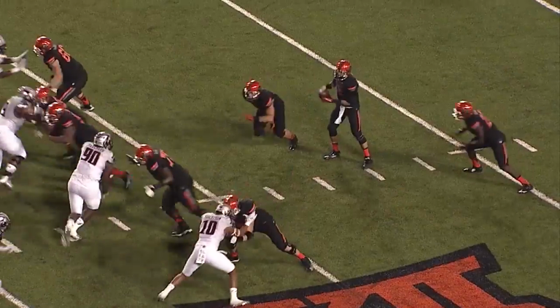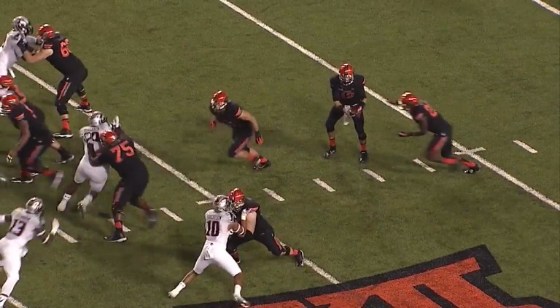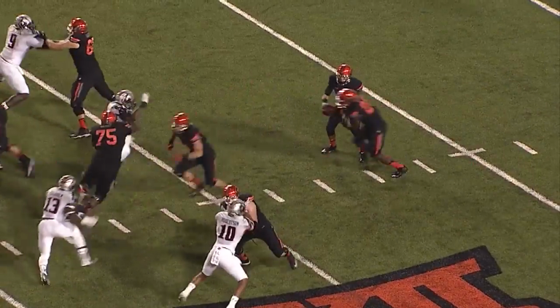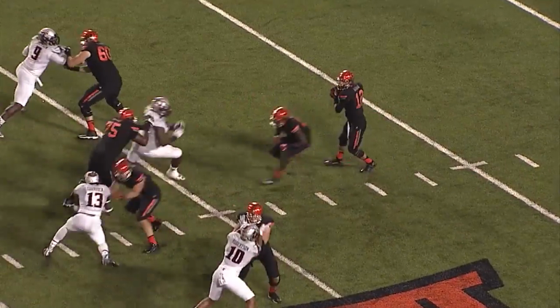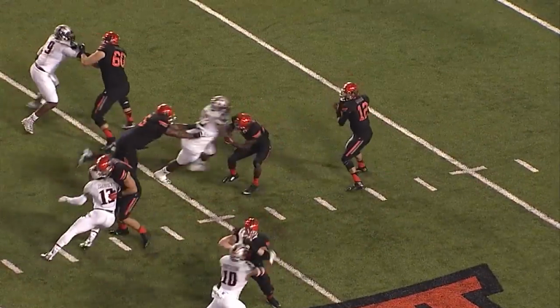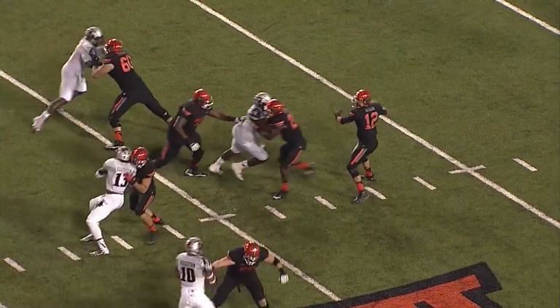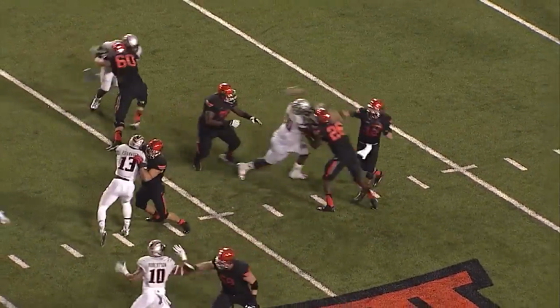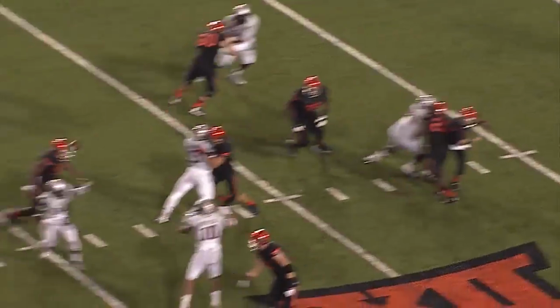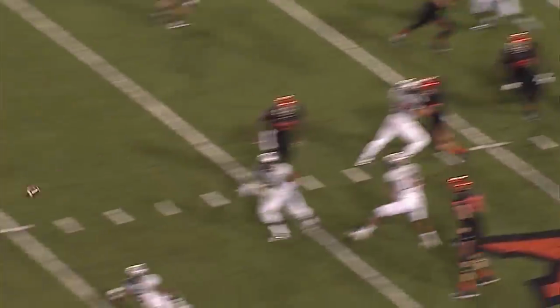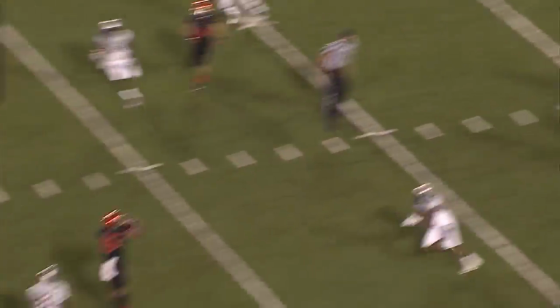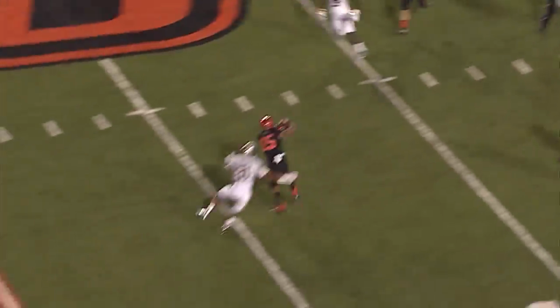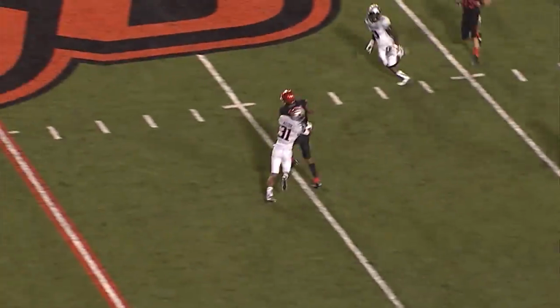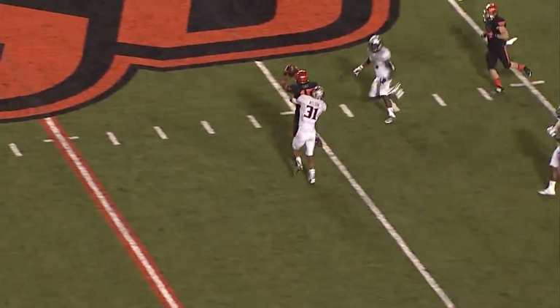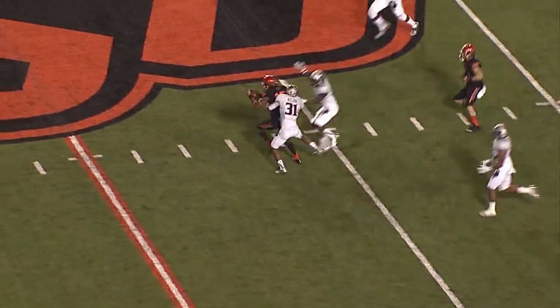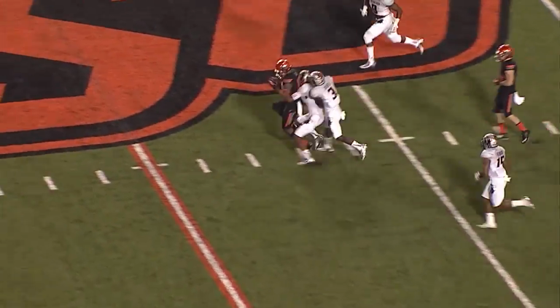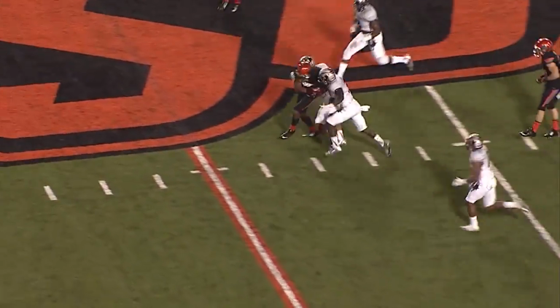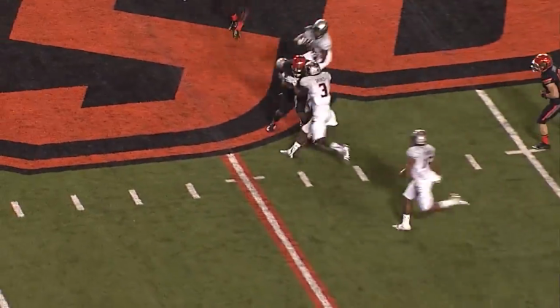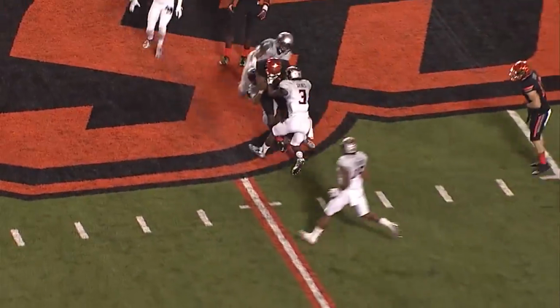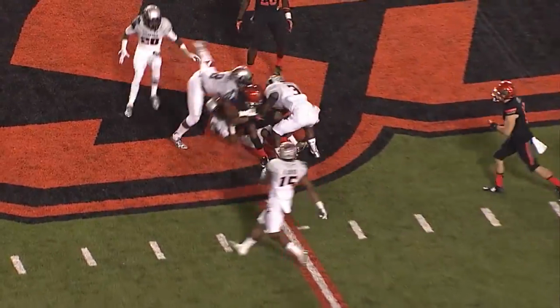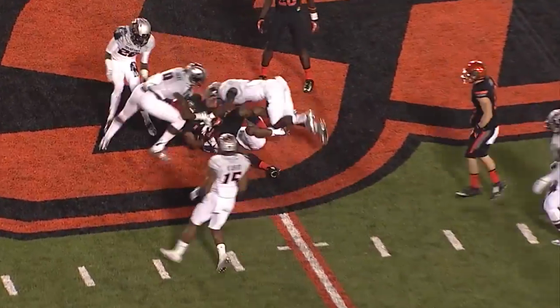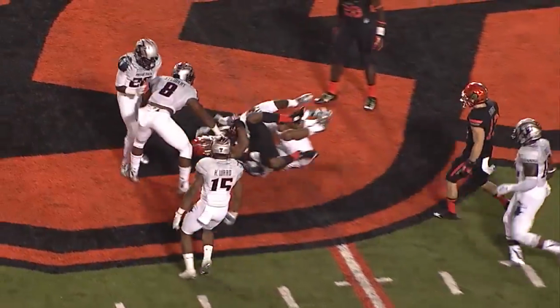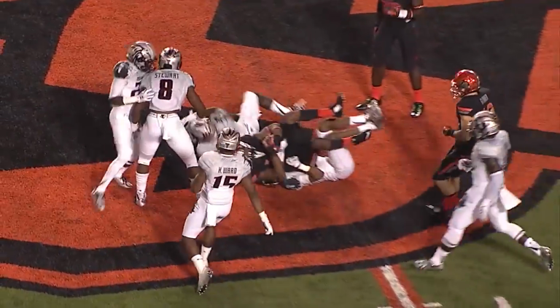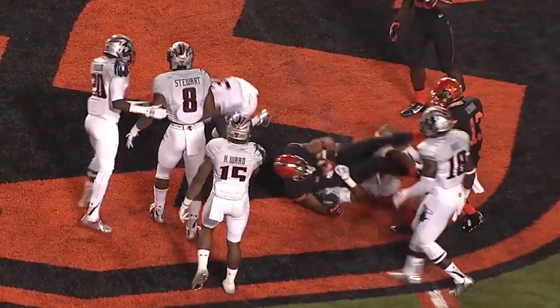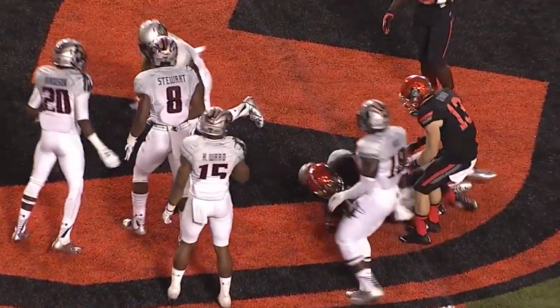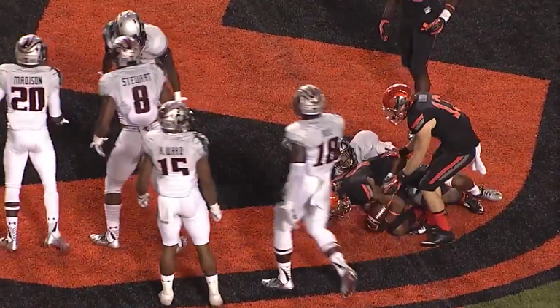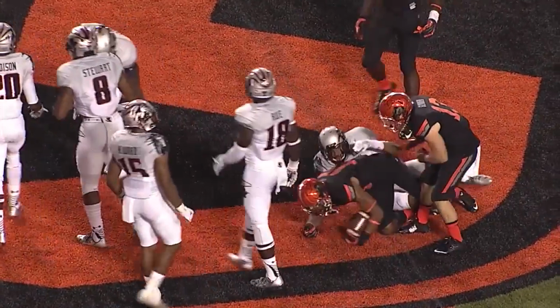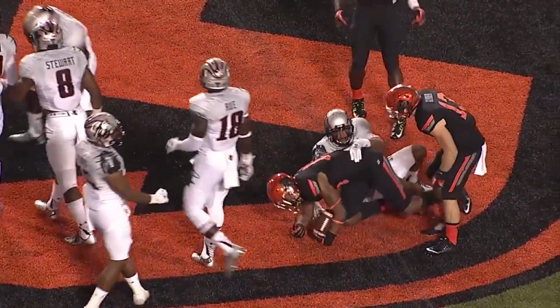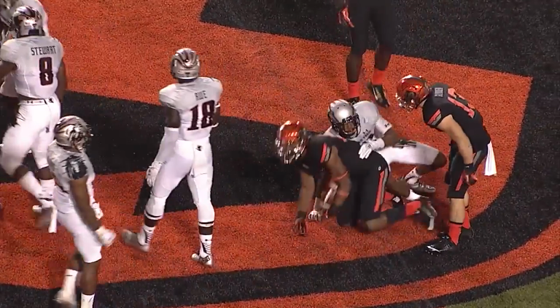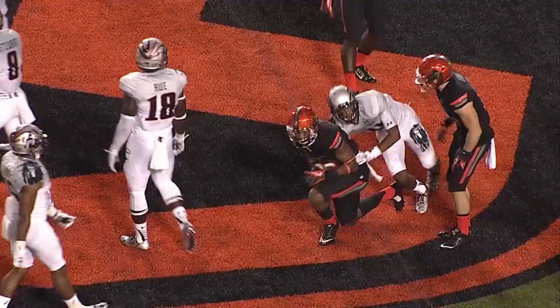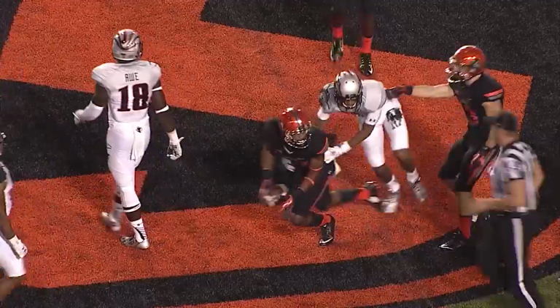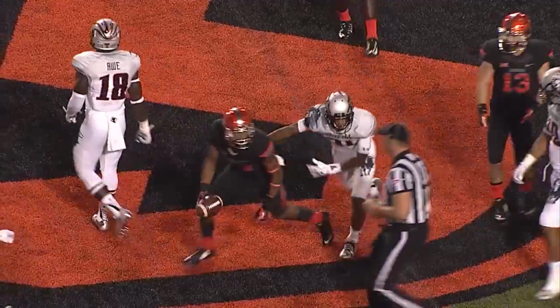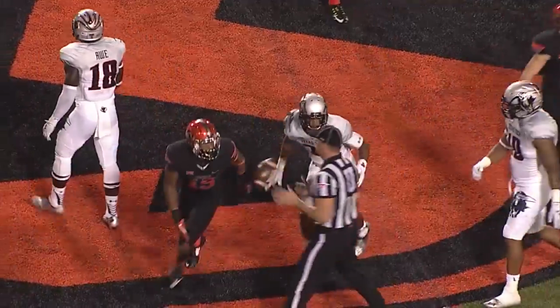First and 8. Garman's back to pass, fires over the middle, caught by Chris Lacy! To the 45, and he carries tacklers to the Texas Tech 49!